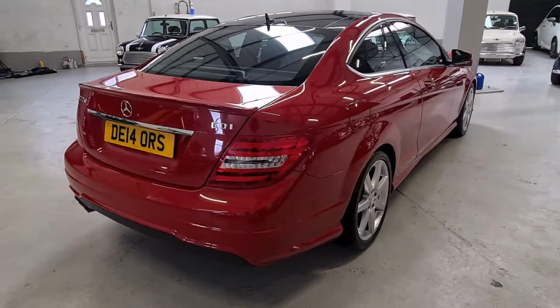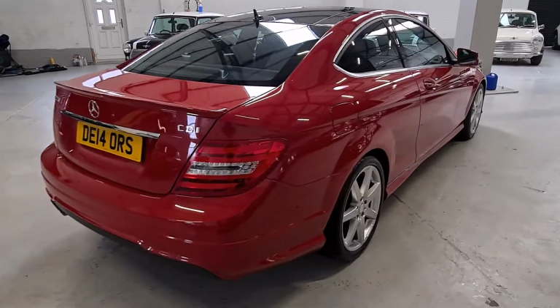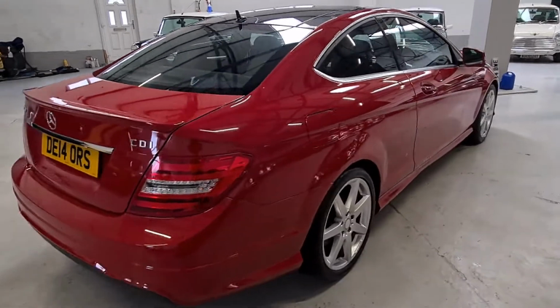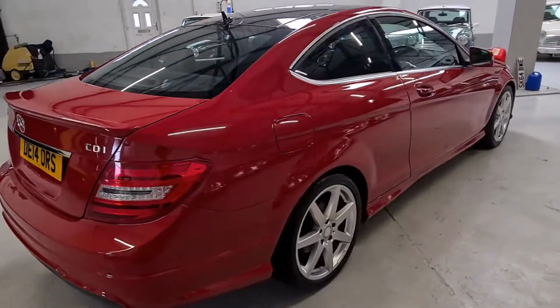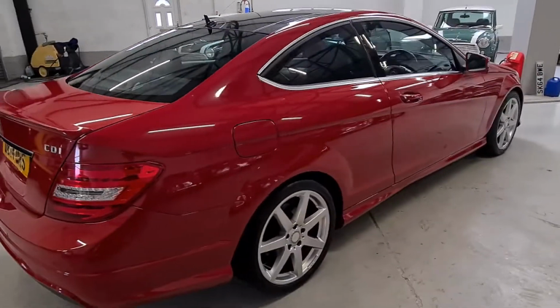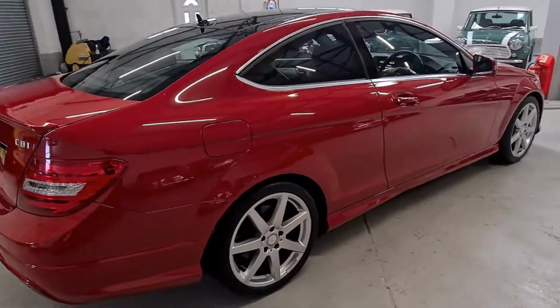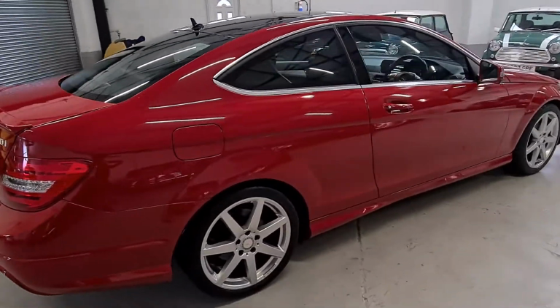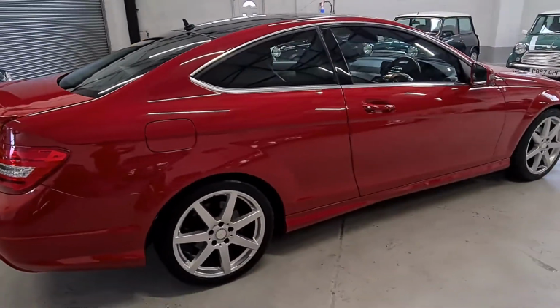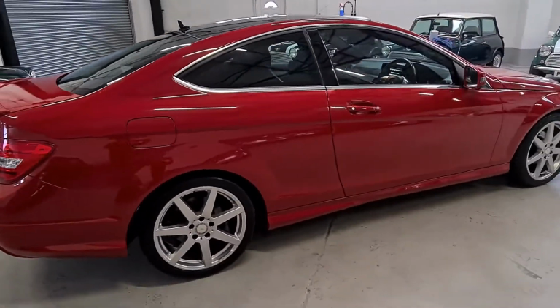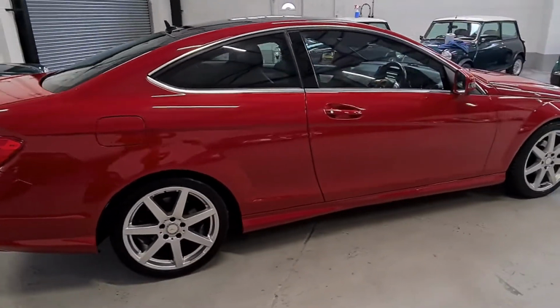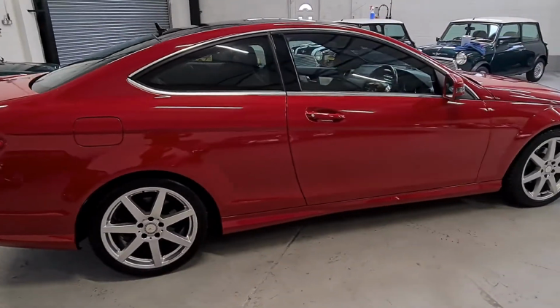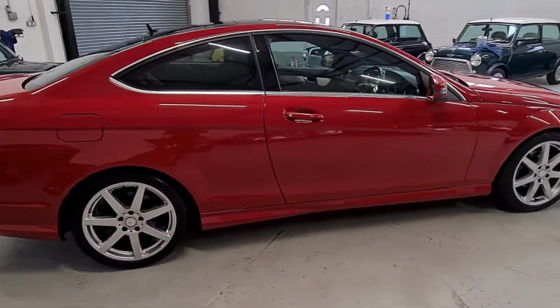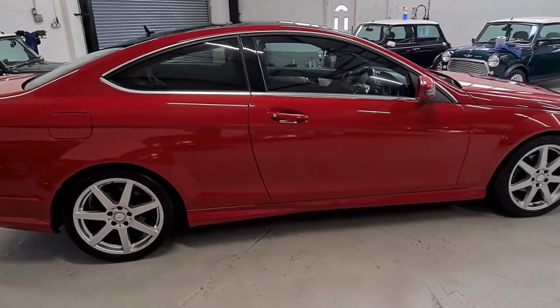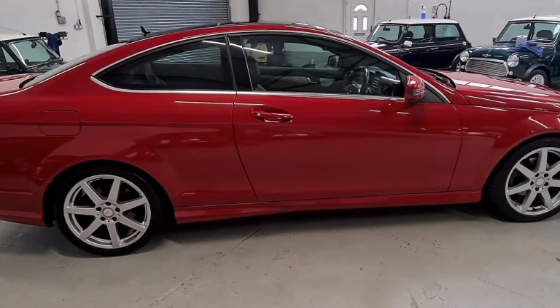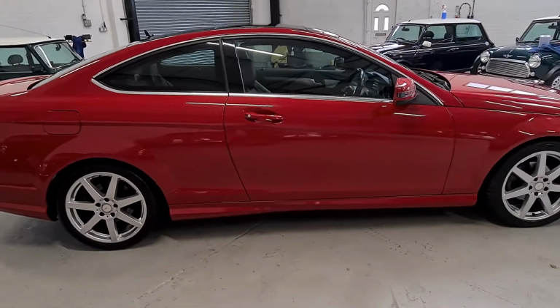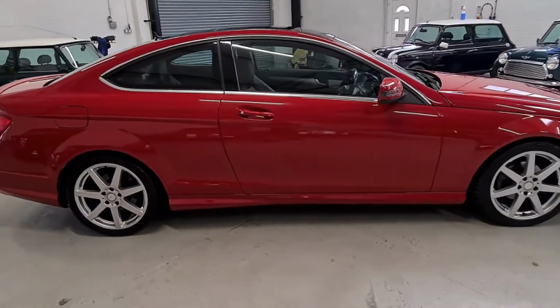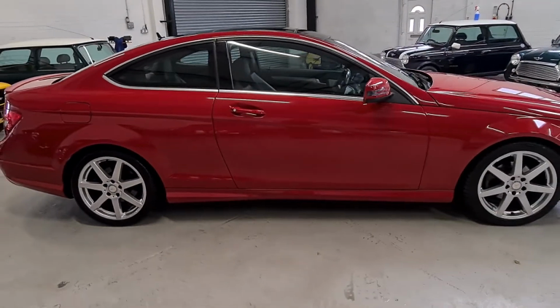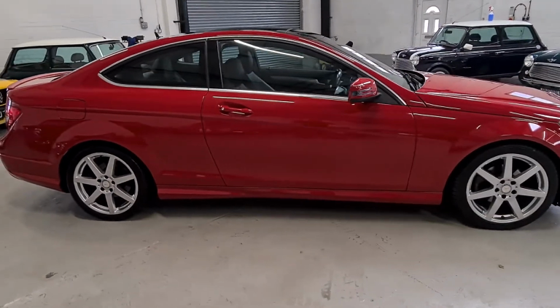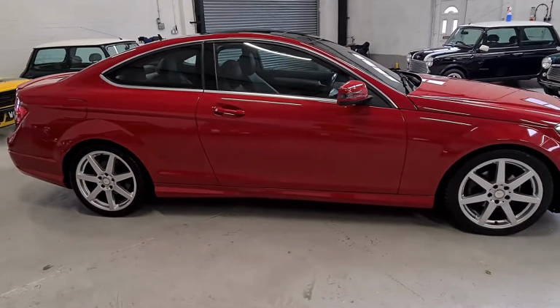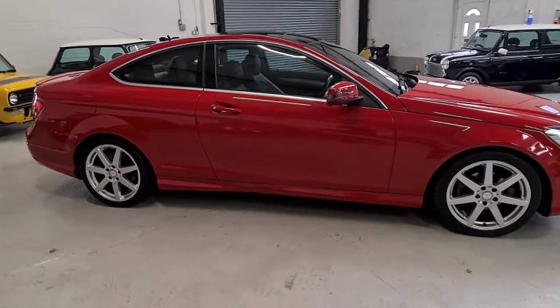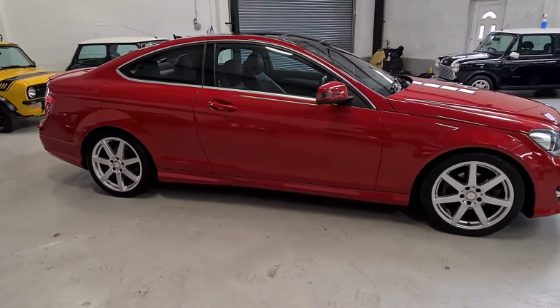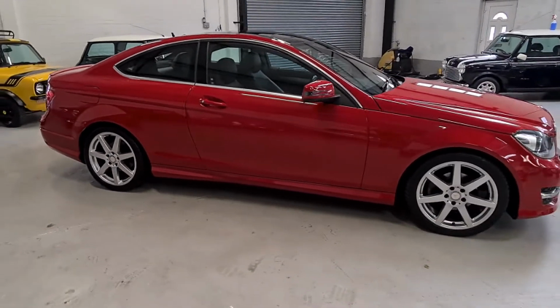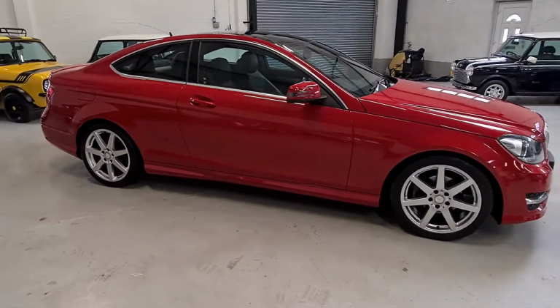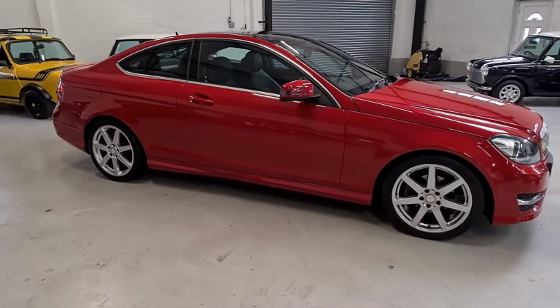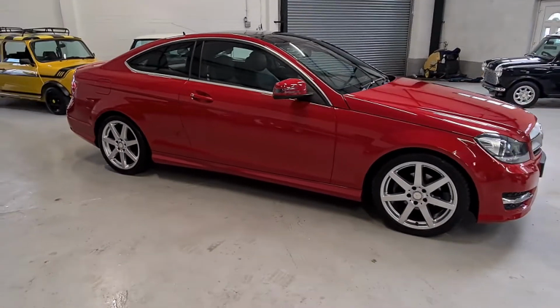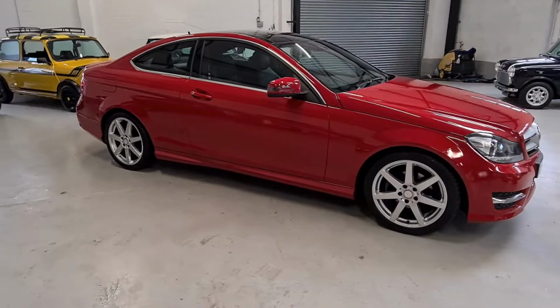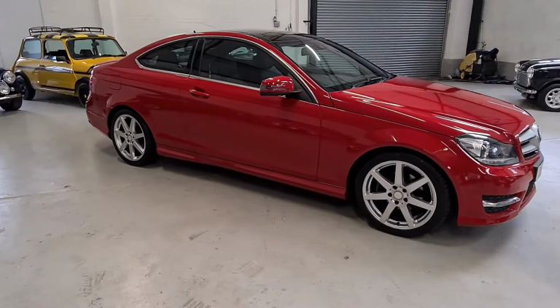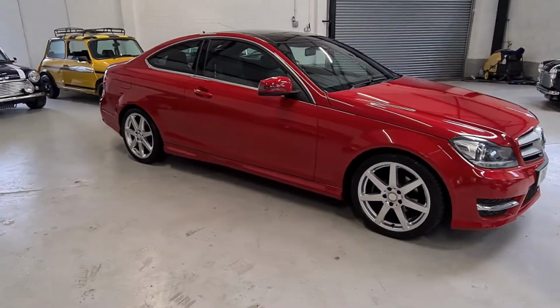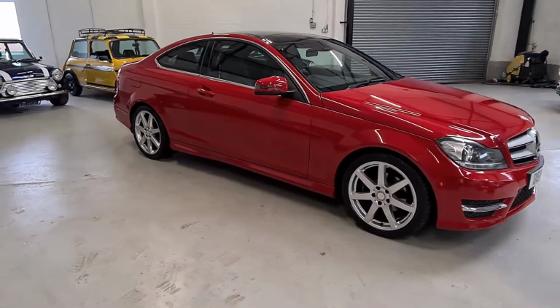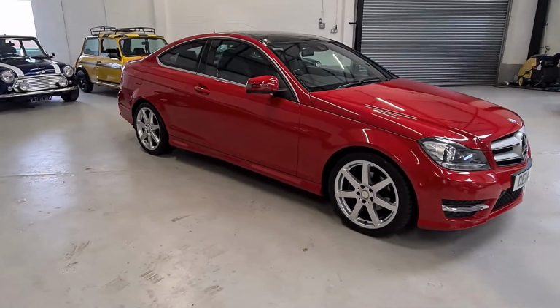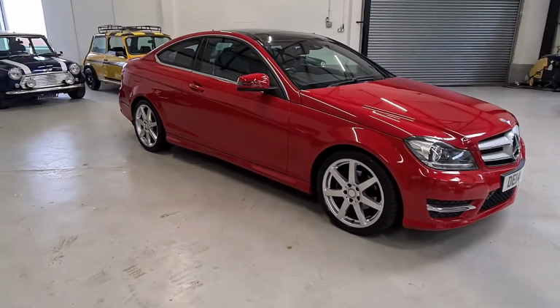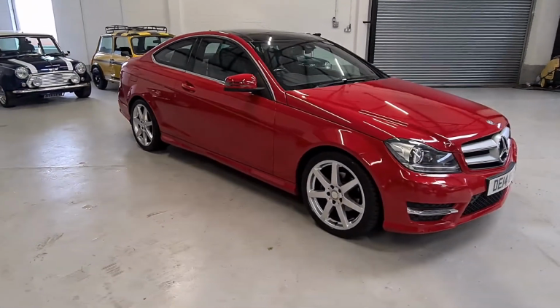For any further questions or to book an appointment to see this beautiful Mercedes, please give our sales team a call on 0793 444 3858 and one of our sales team would be happy to help.